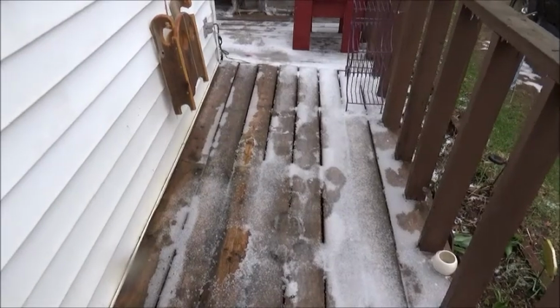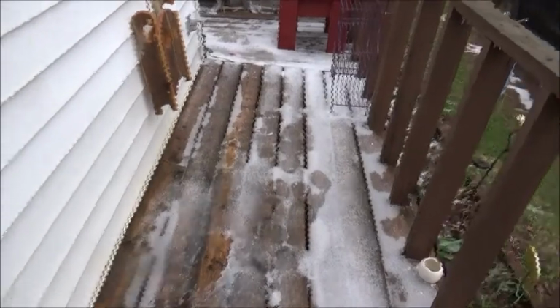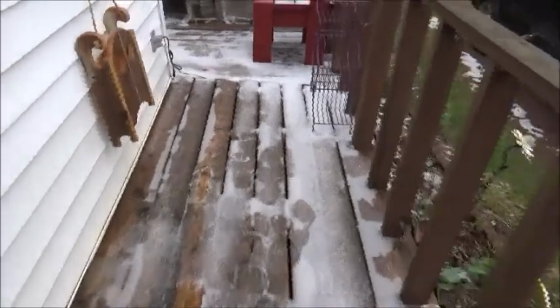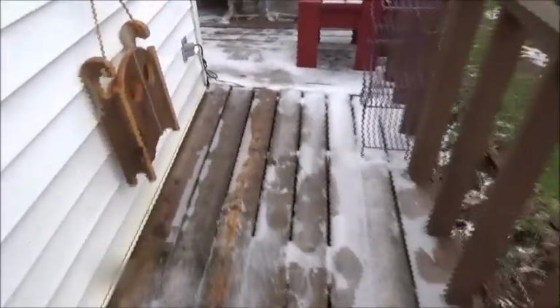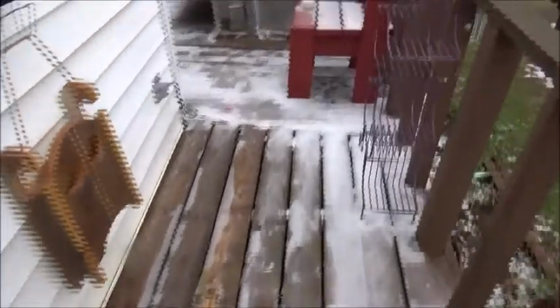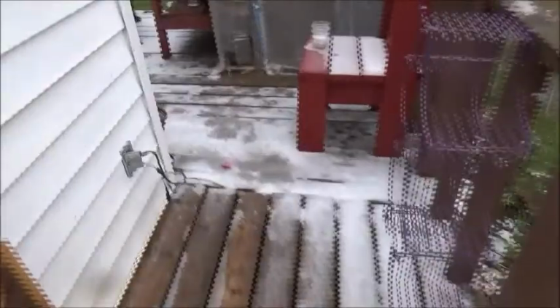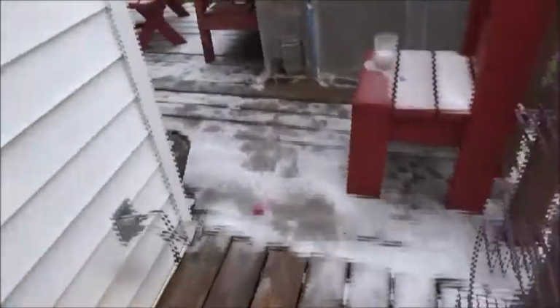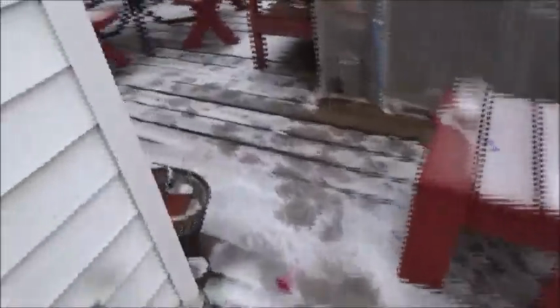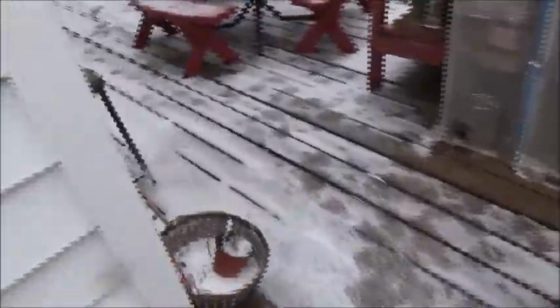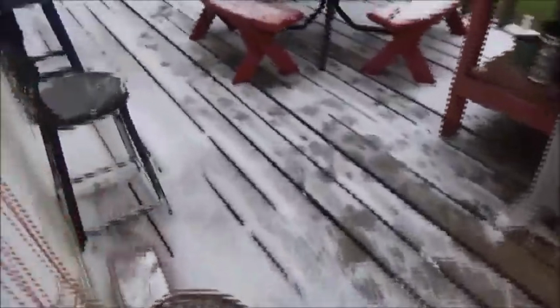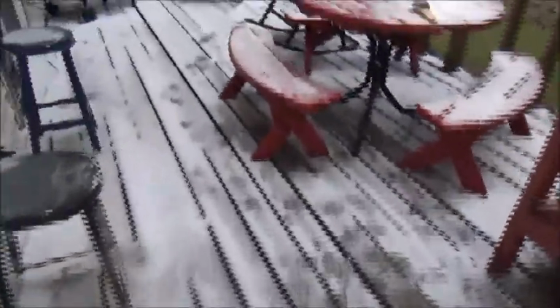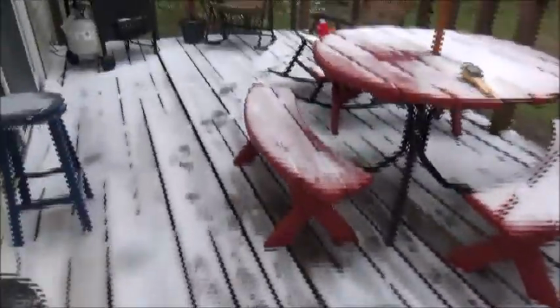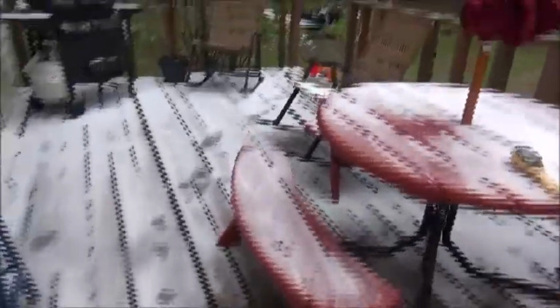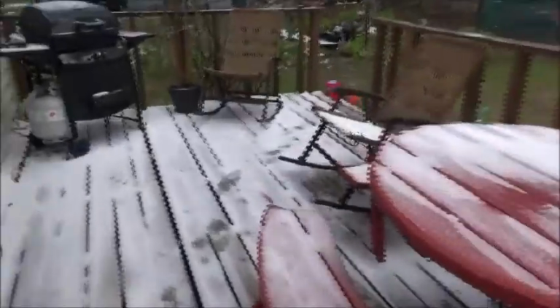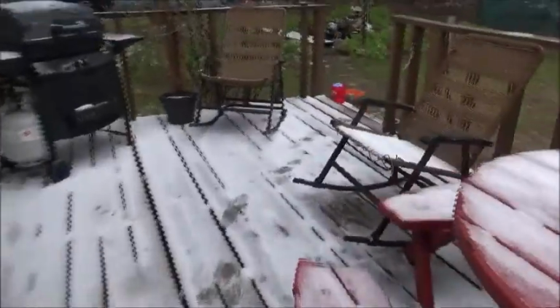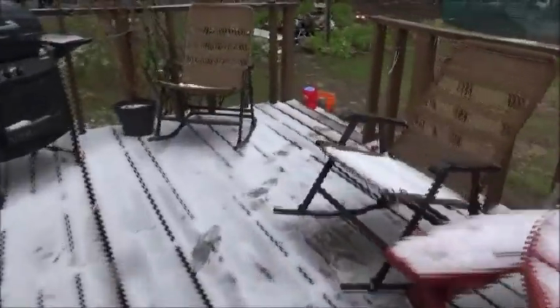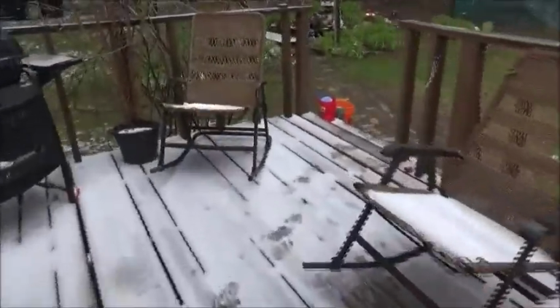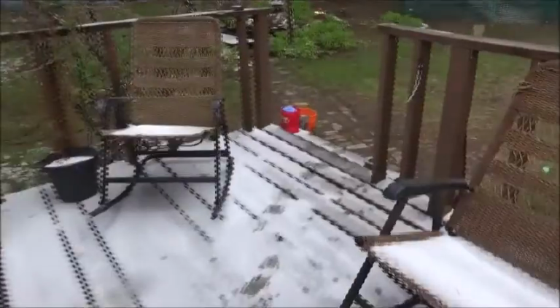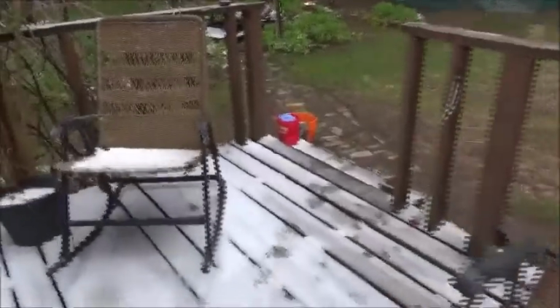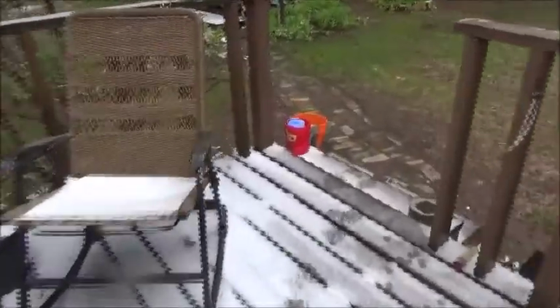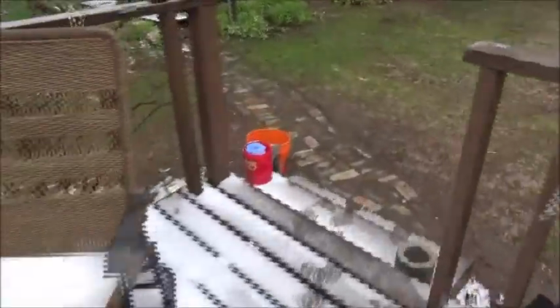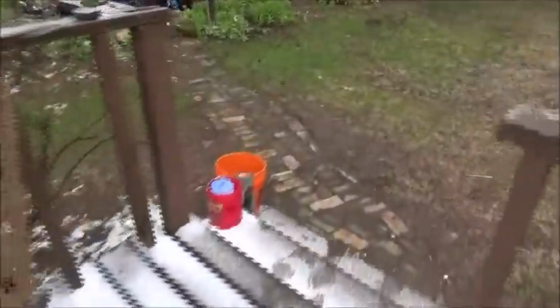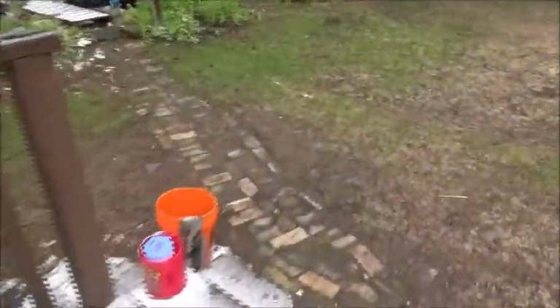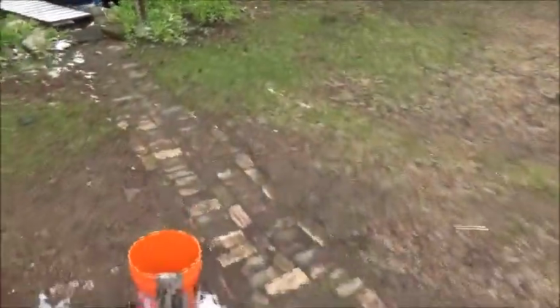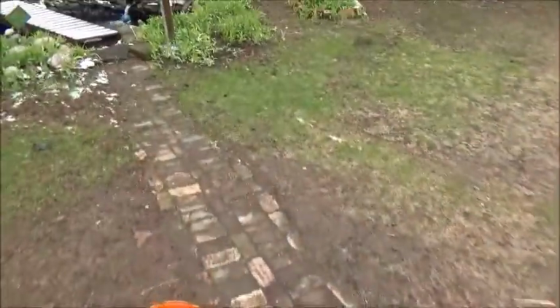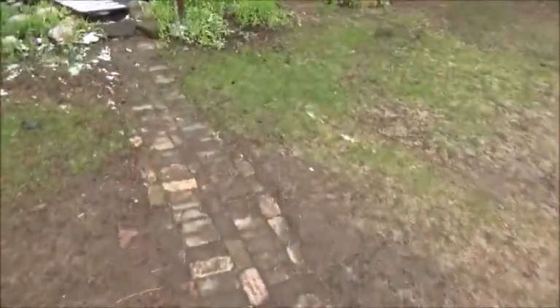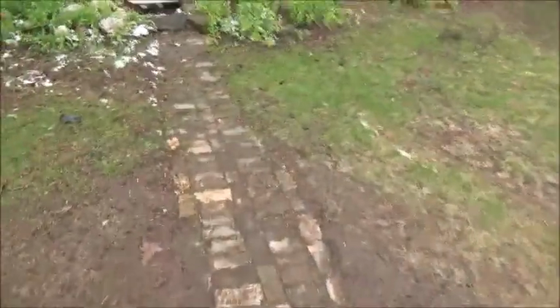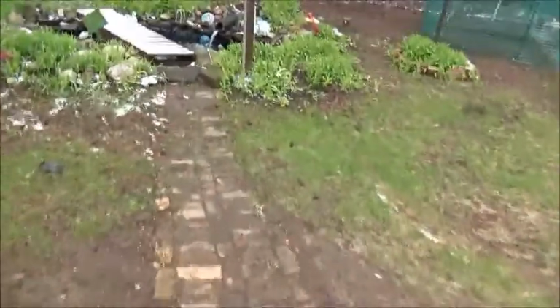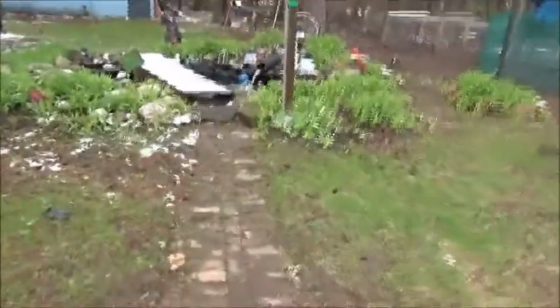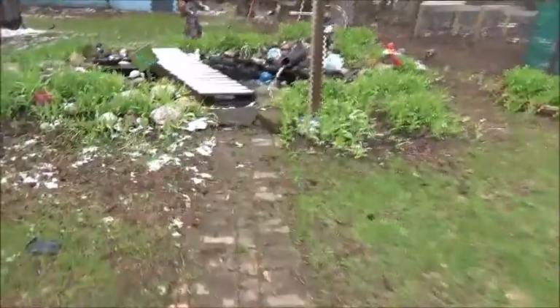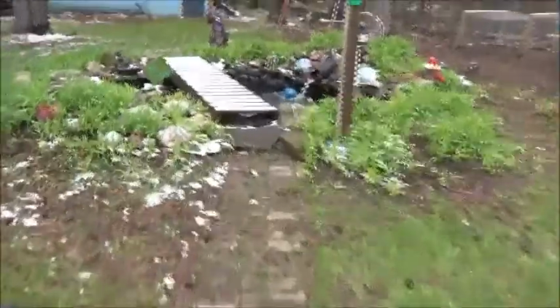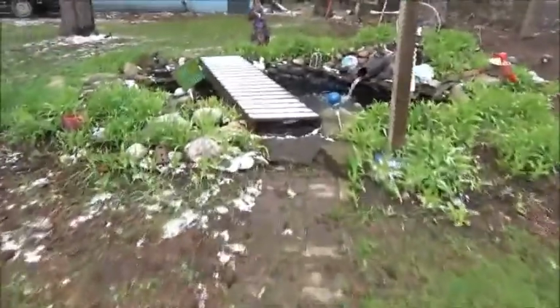So, guys, this is what I woke up to today. Yep, snow.